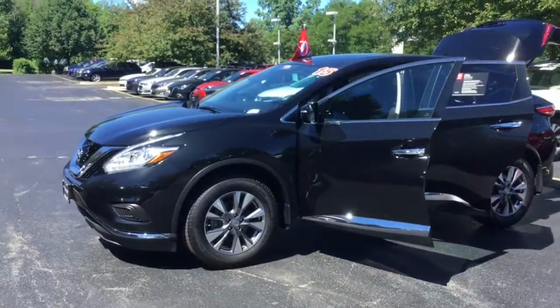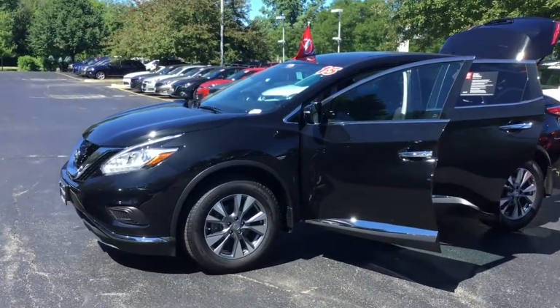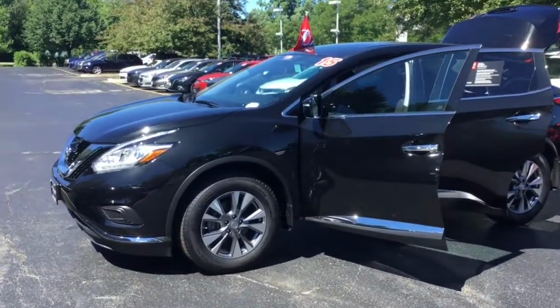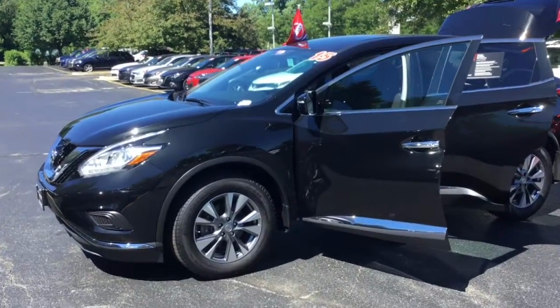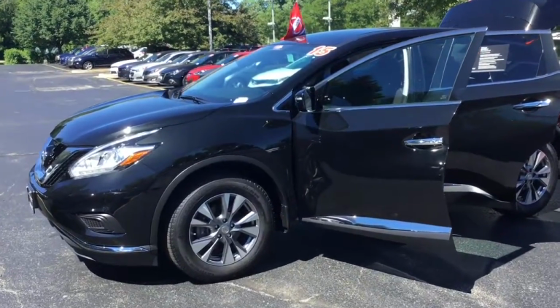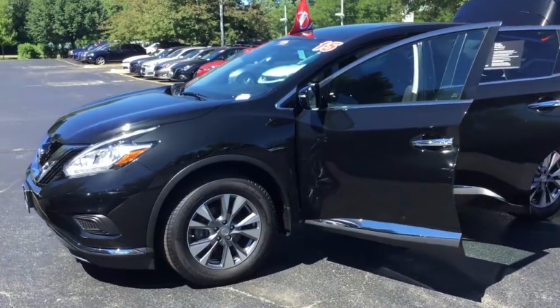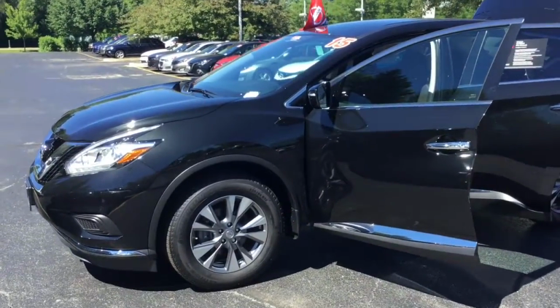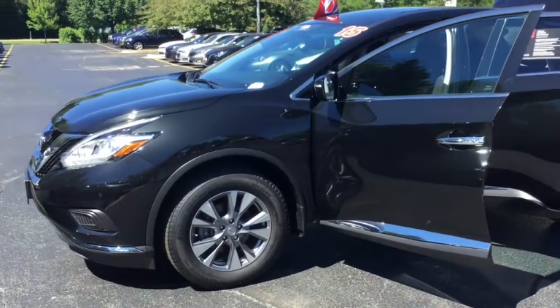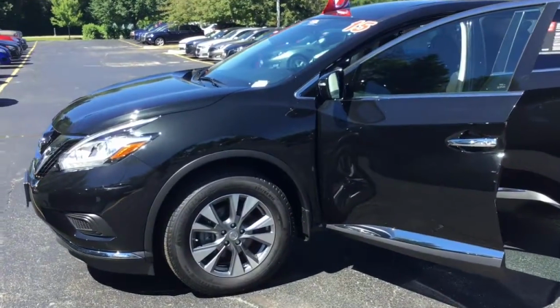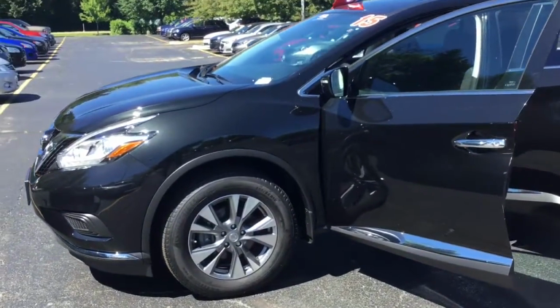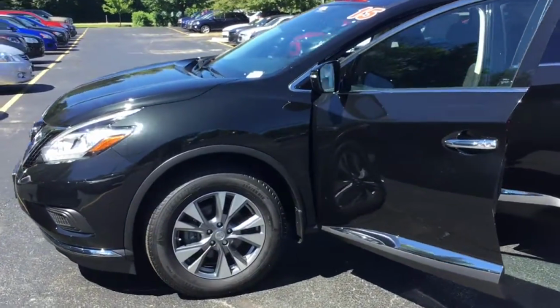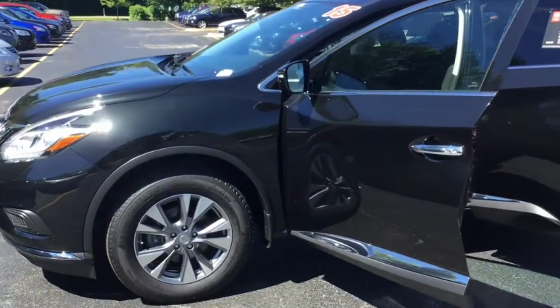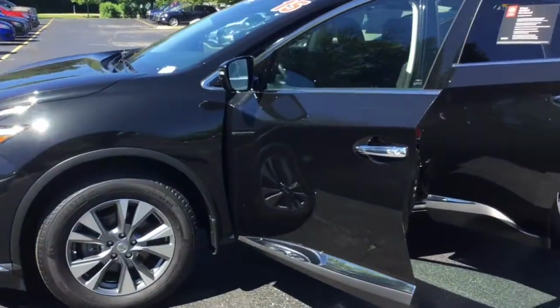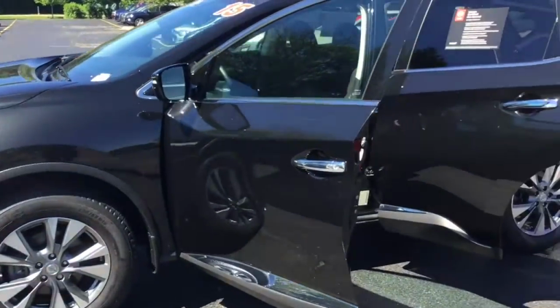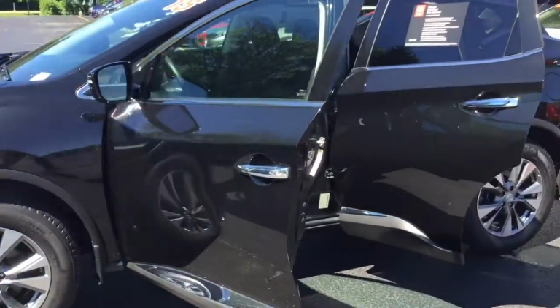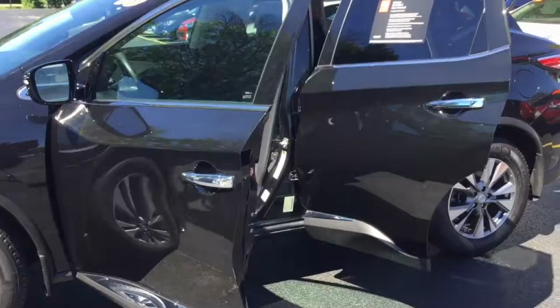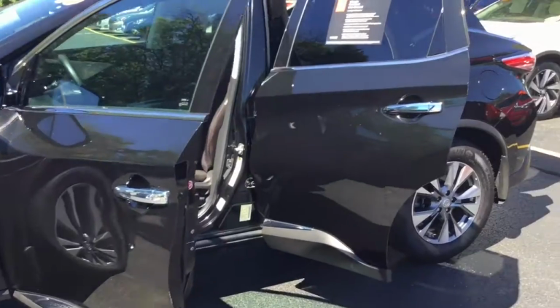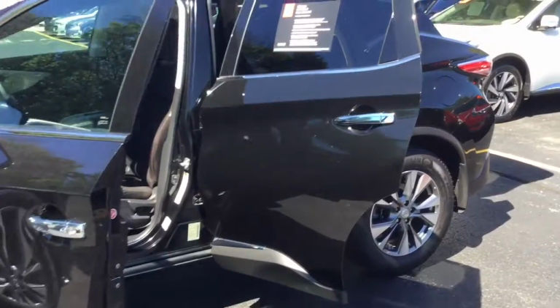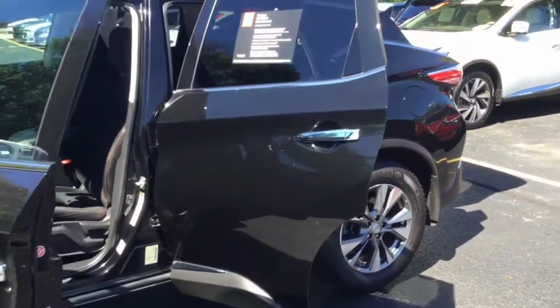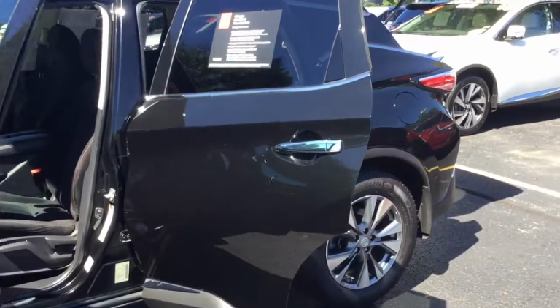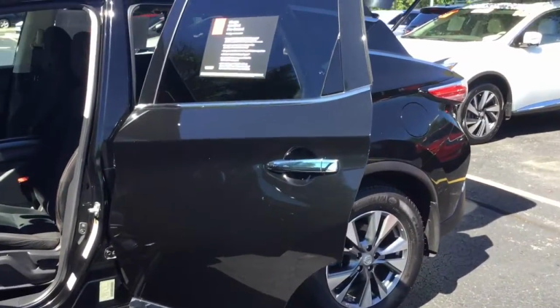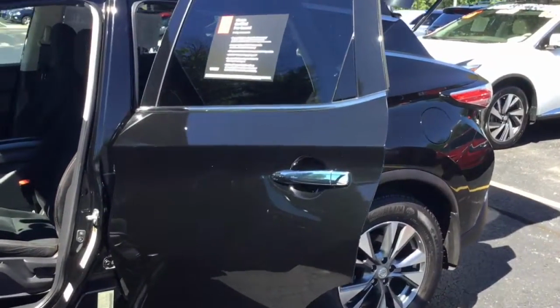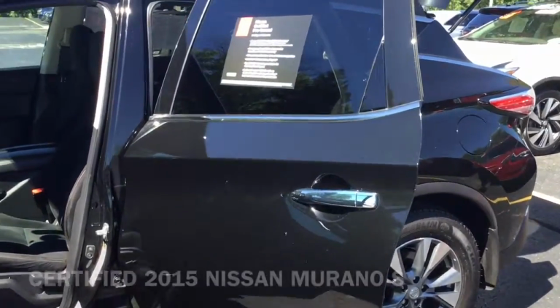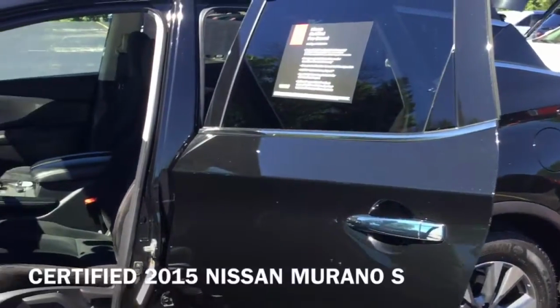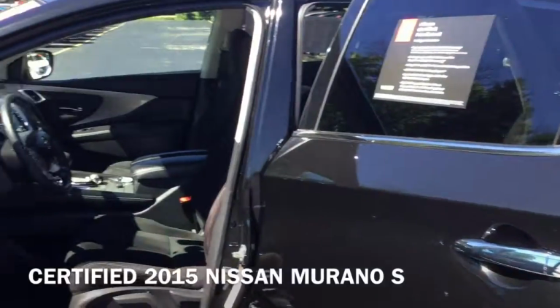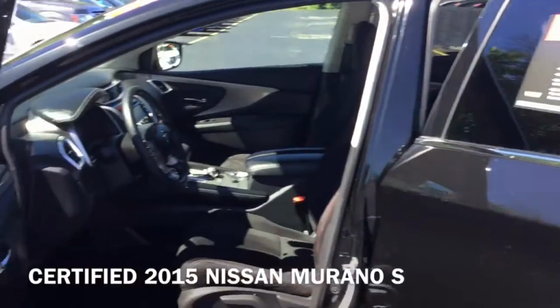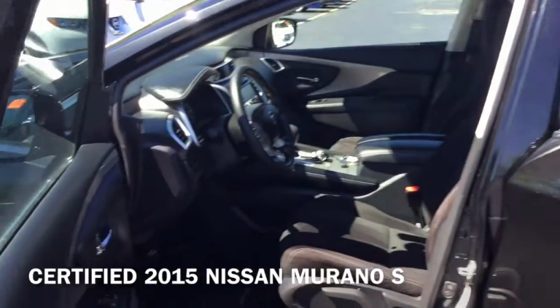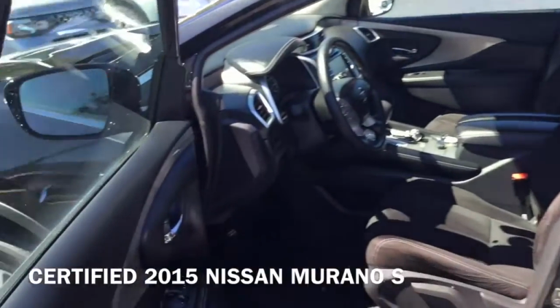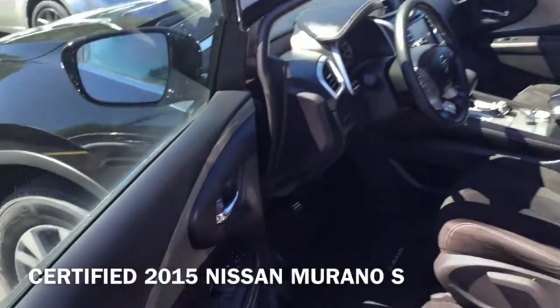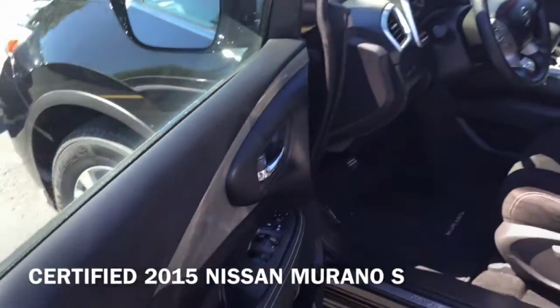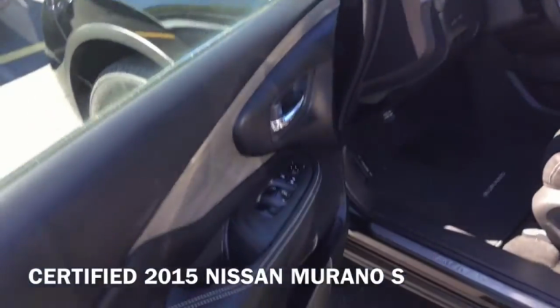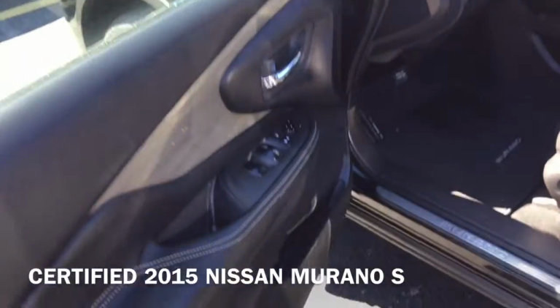Hi, I'm Taylor from Gordie Boucher Nissan of Greenfield. Today I'm super excited because I get to give you a closer look at the certified 2015 Nissan Murano S.